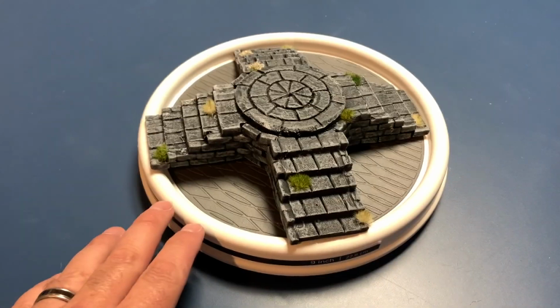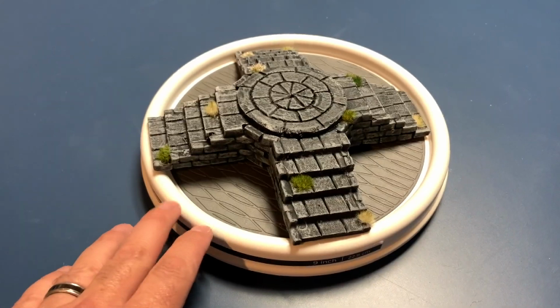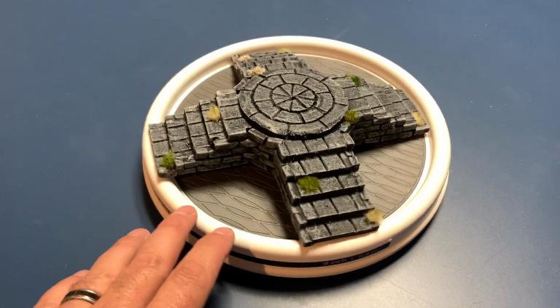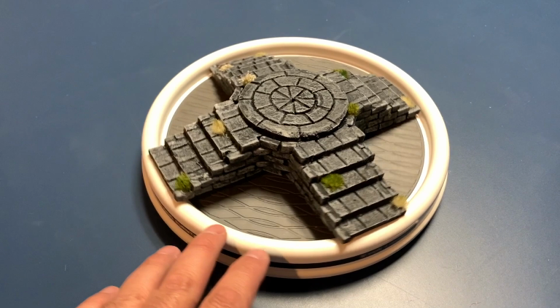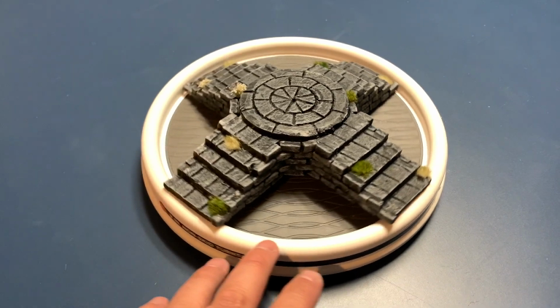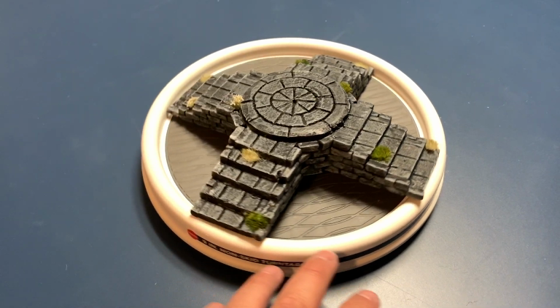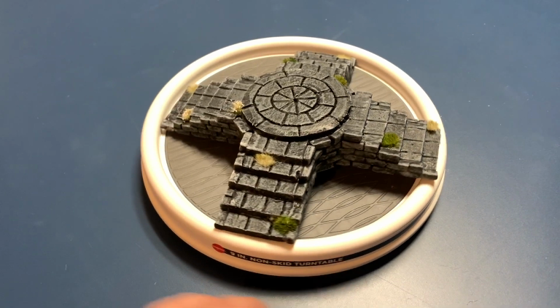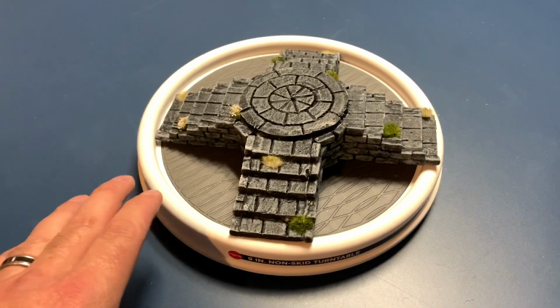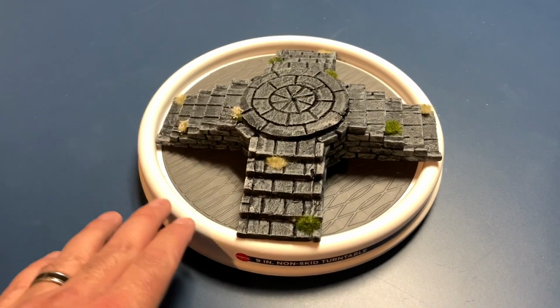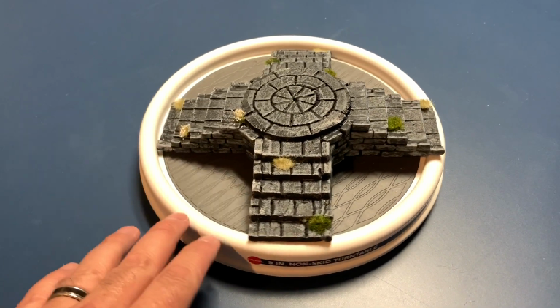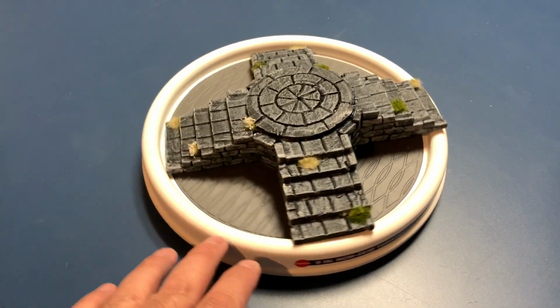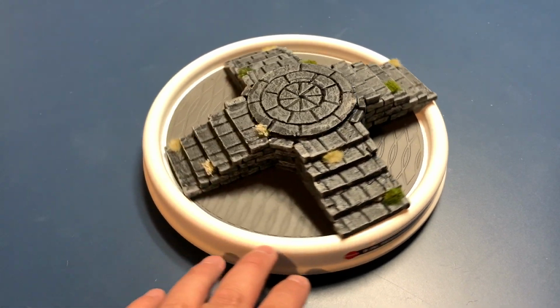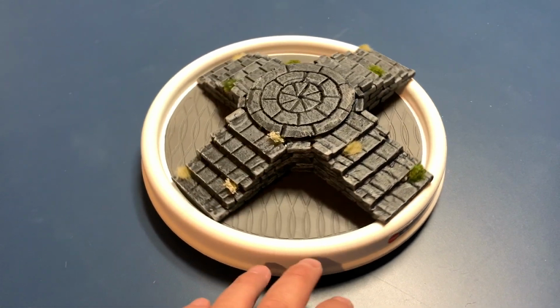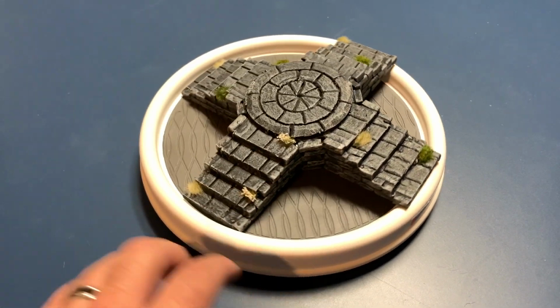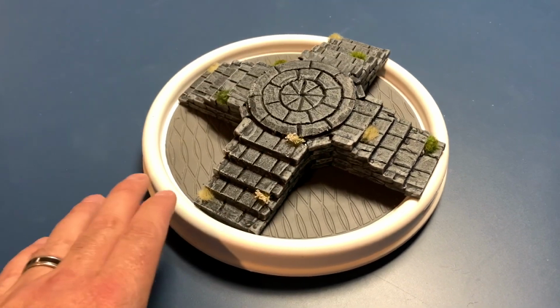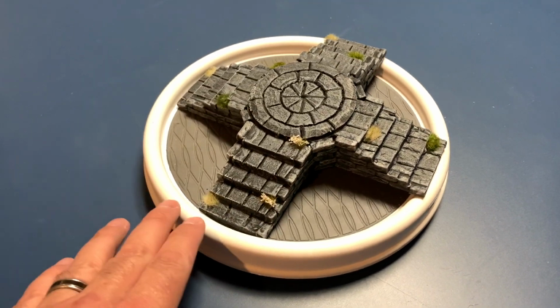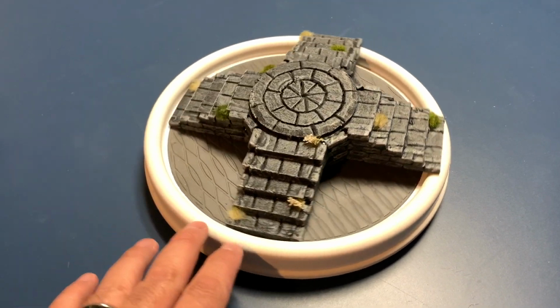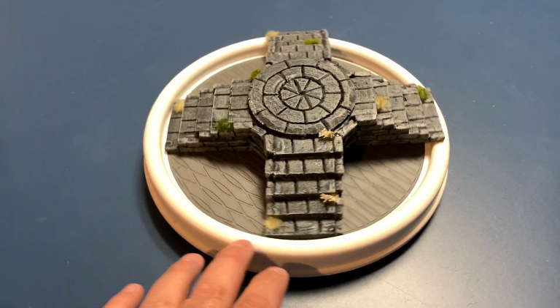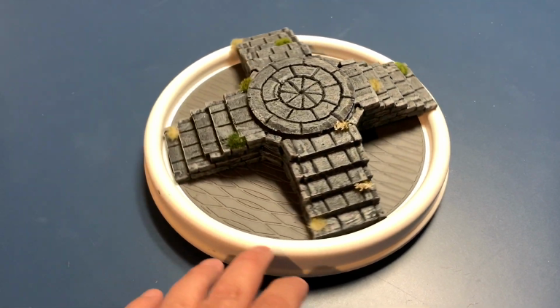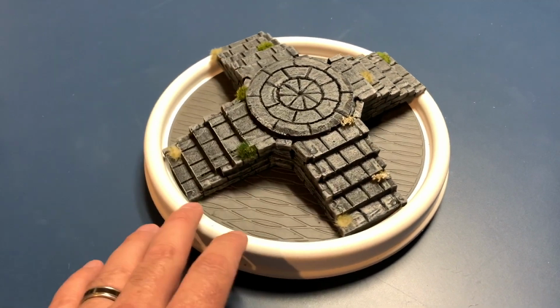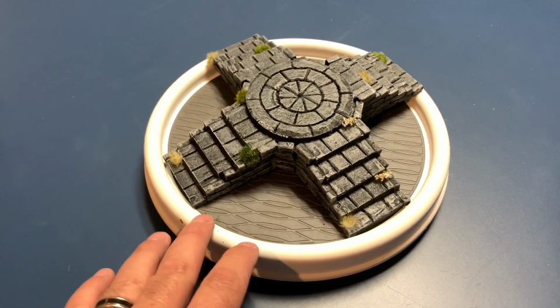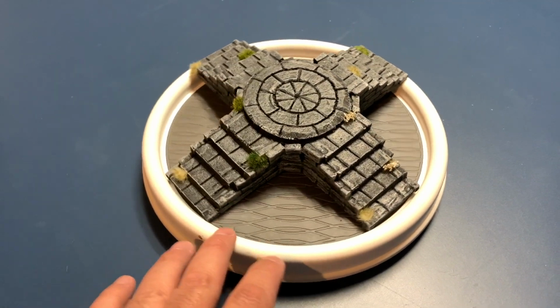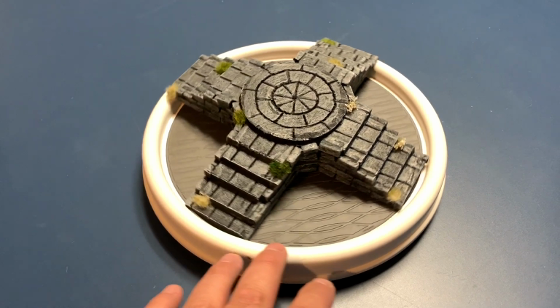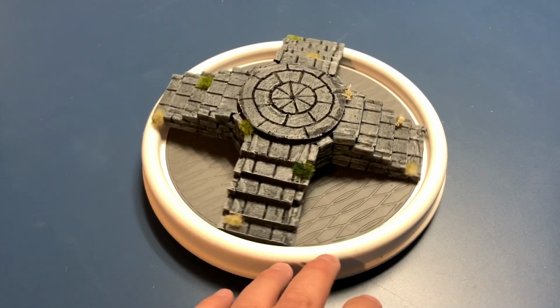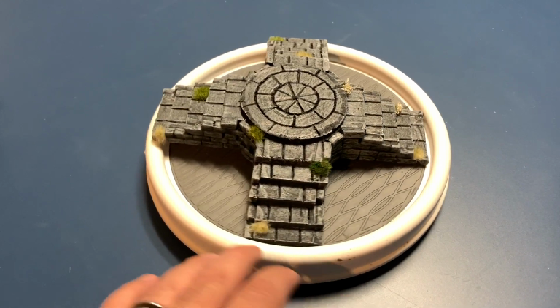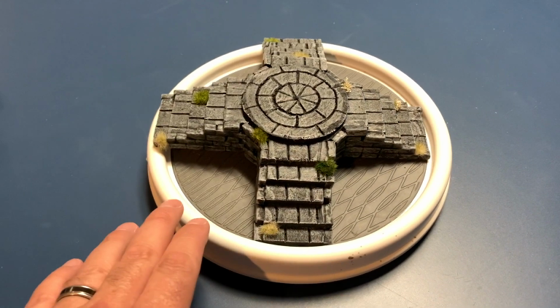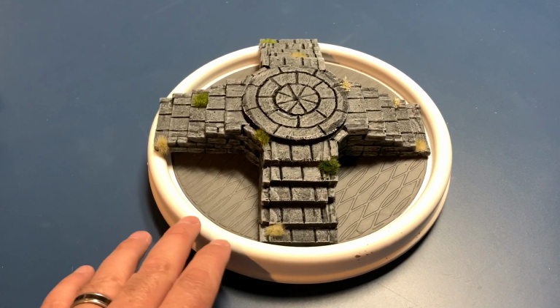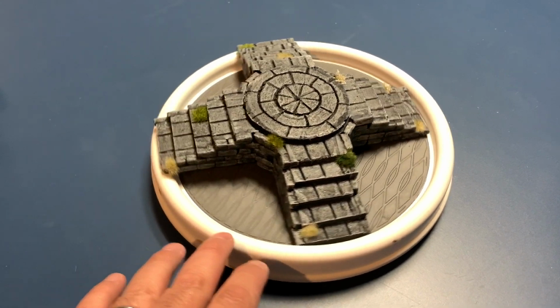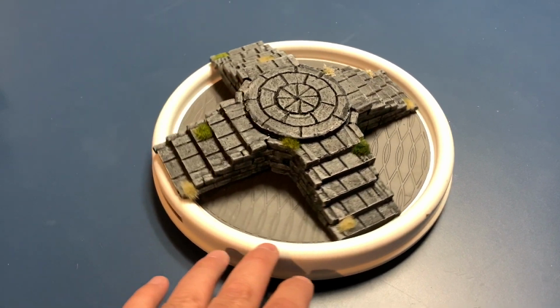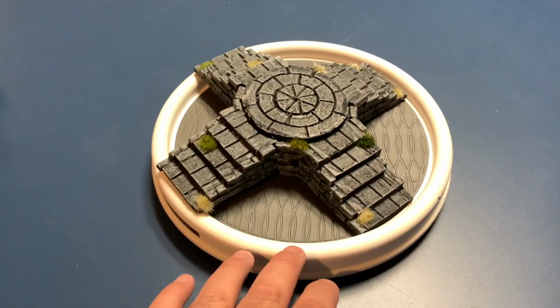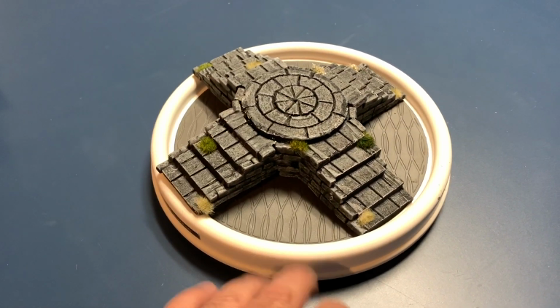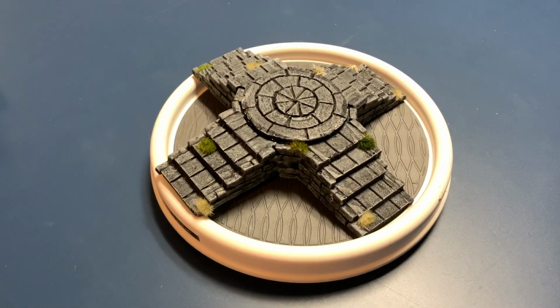And here is the final little piece. It's nothing fancy, just a bunch of layers of quarter inch foam, but the end result is a really nice piece of scatter terrain.